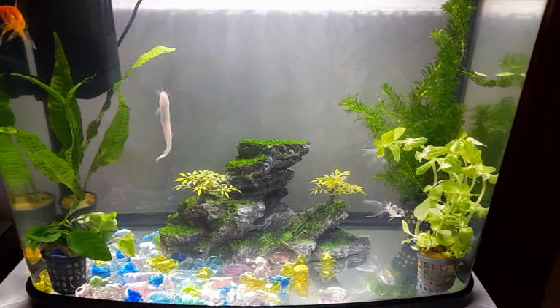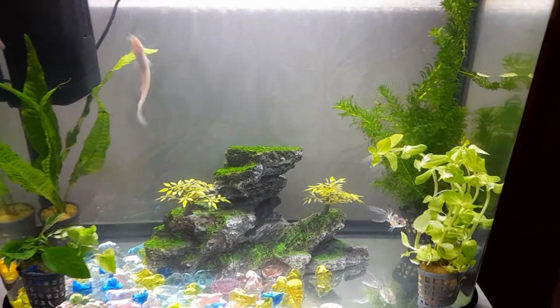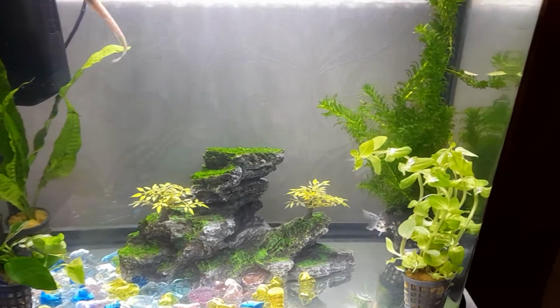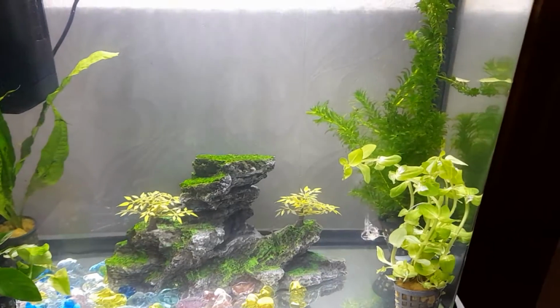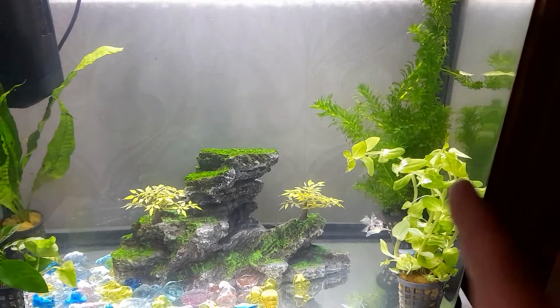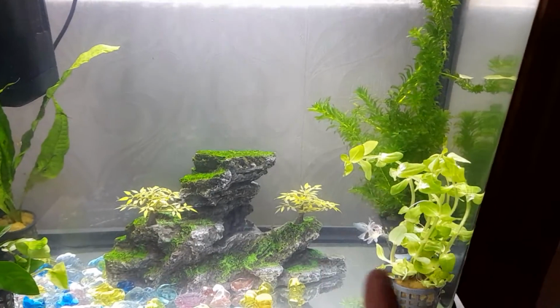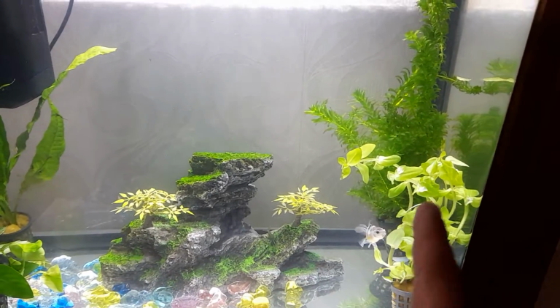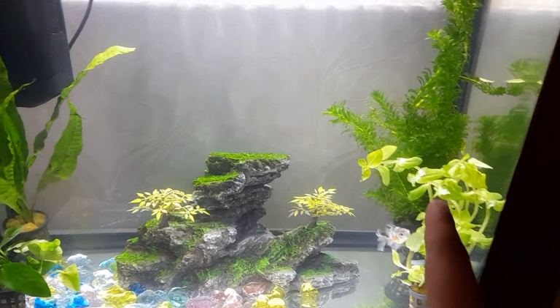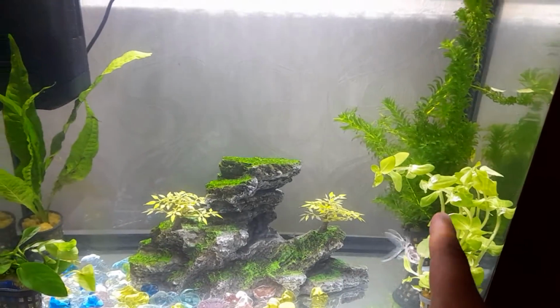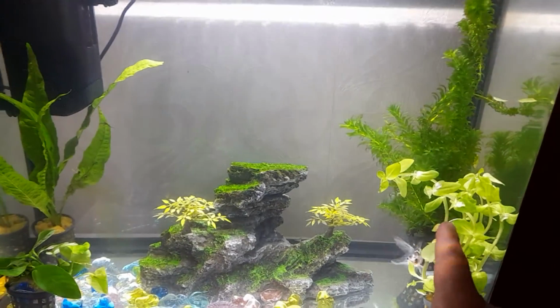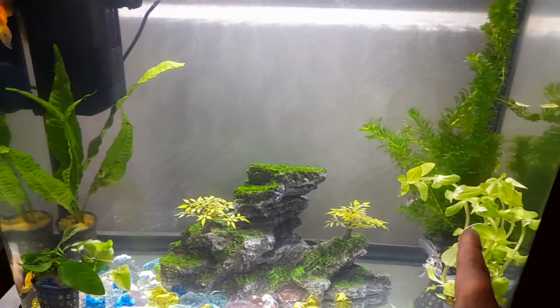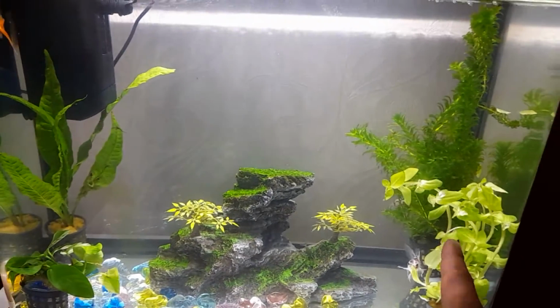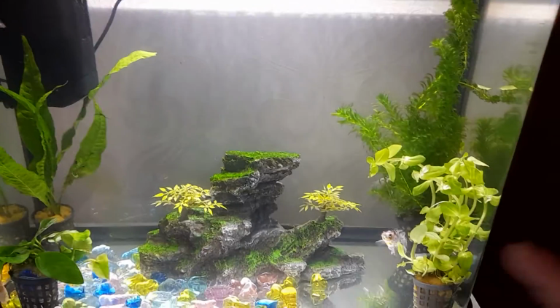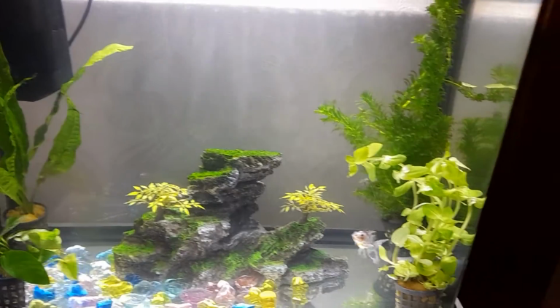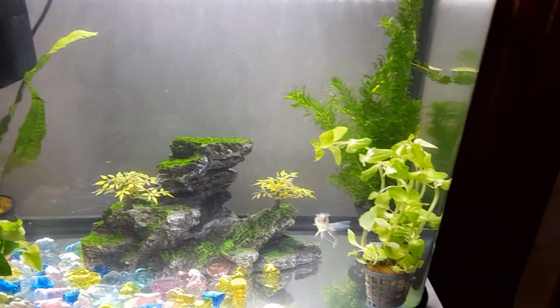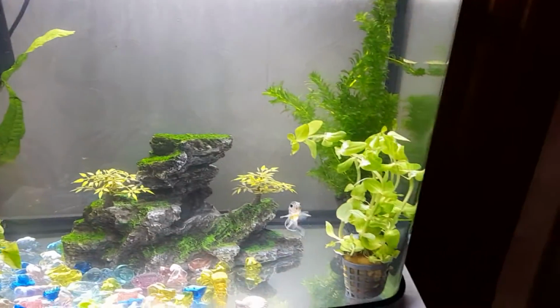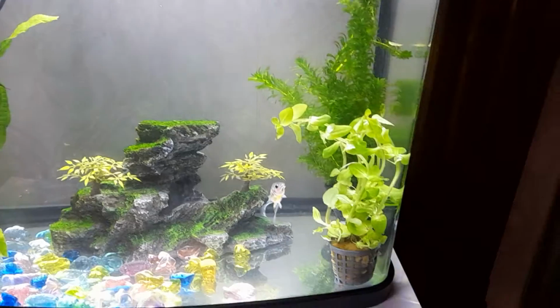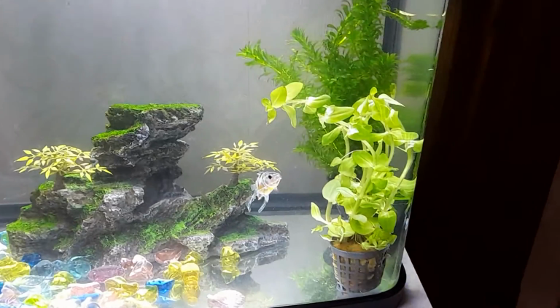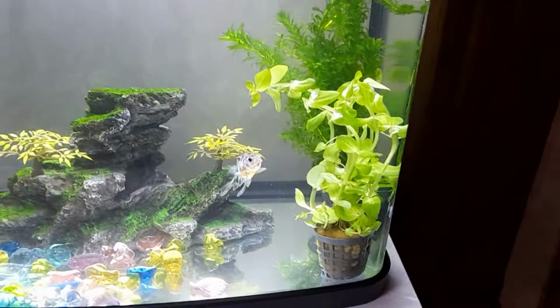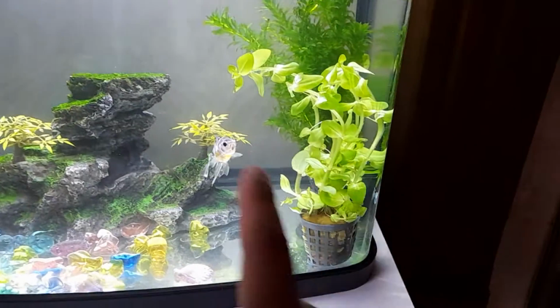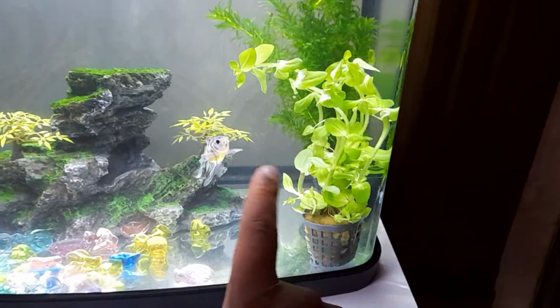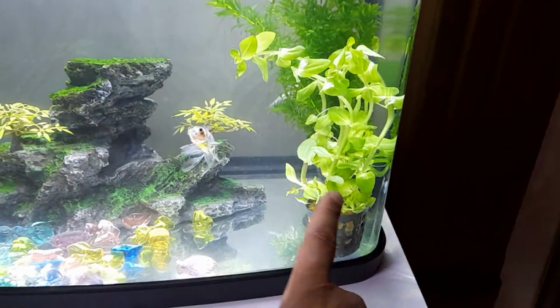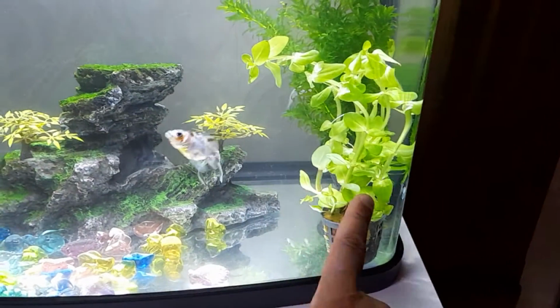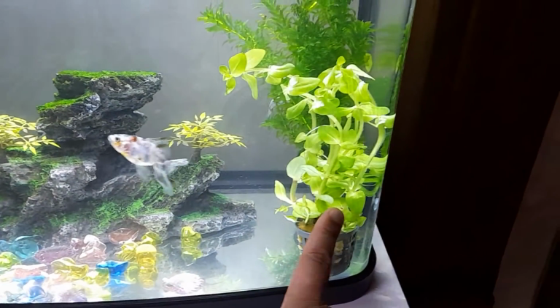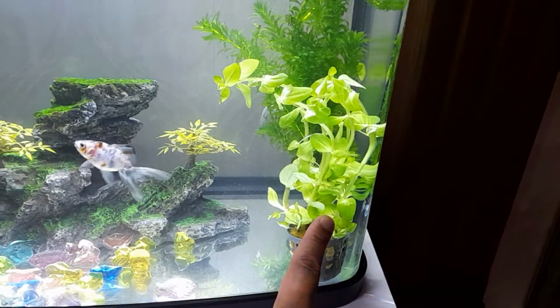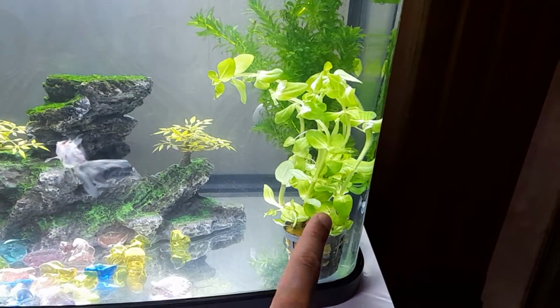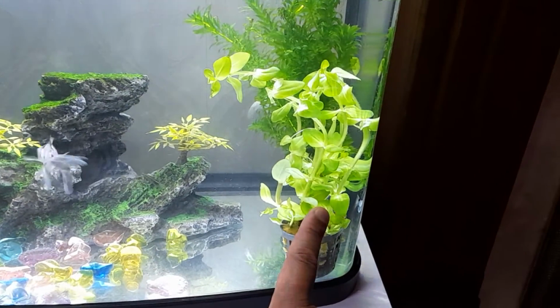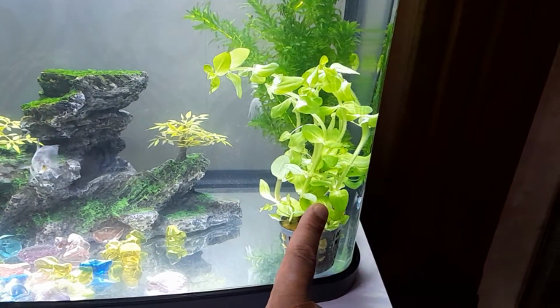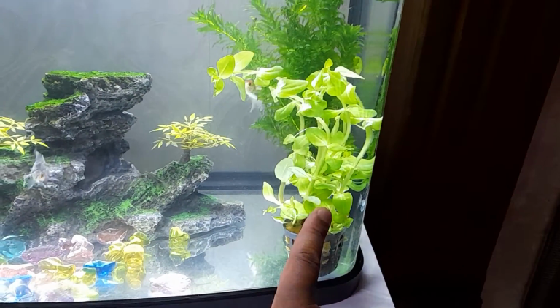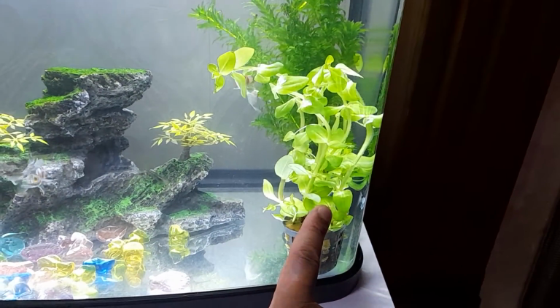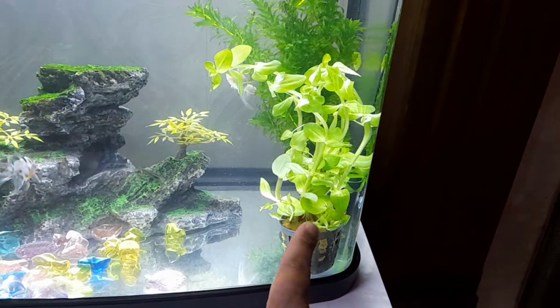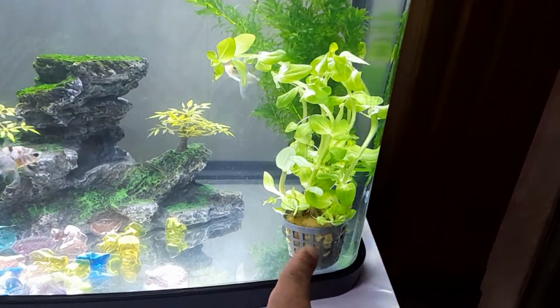Good evening everyone. Today I'd like to show you my collection of live aquarium plants. So let's start off with this one here. If I remember correctly it's called Bacopa Carolina.